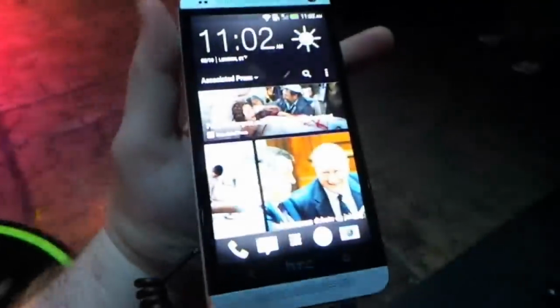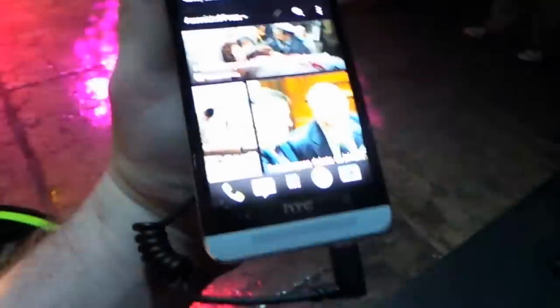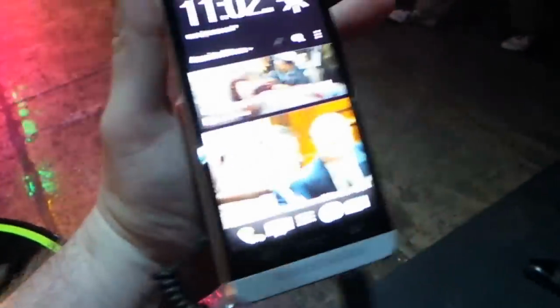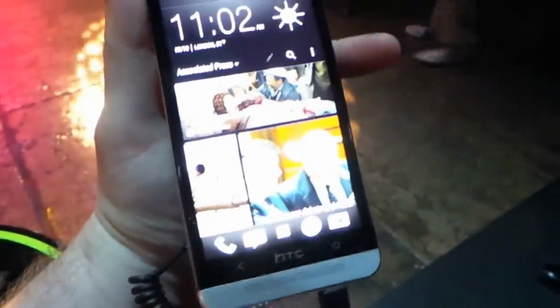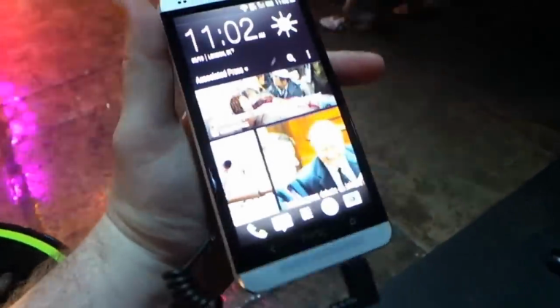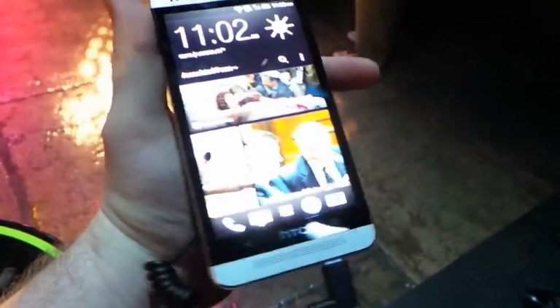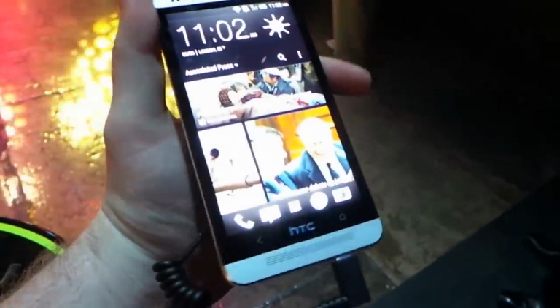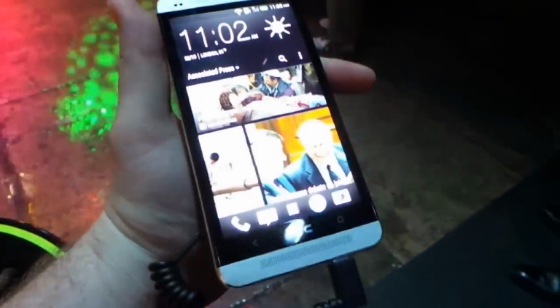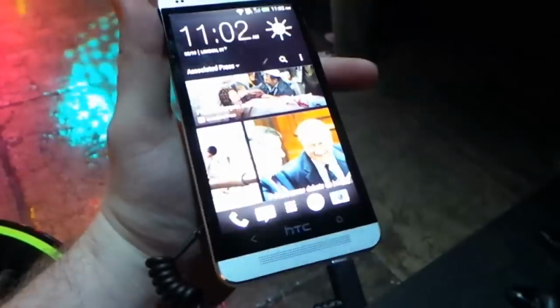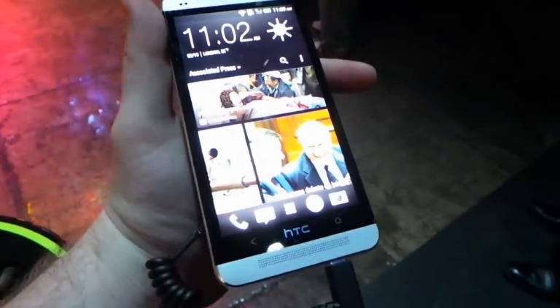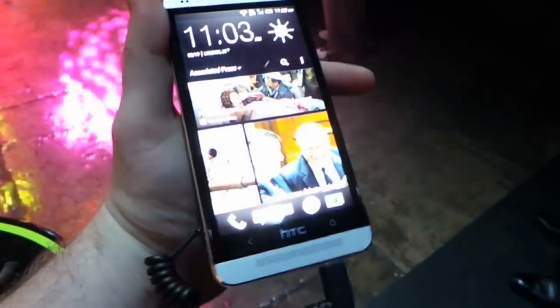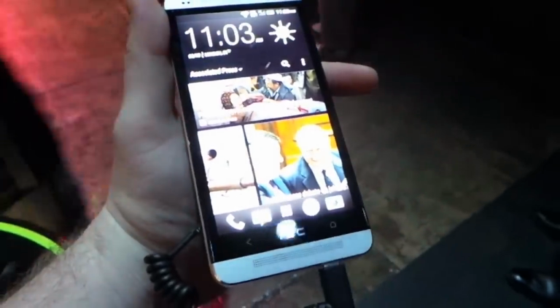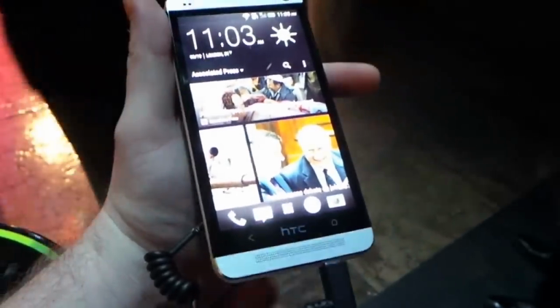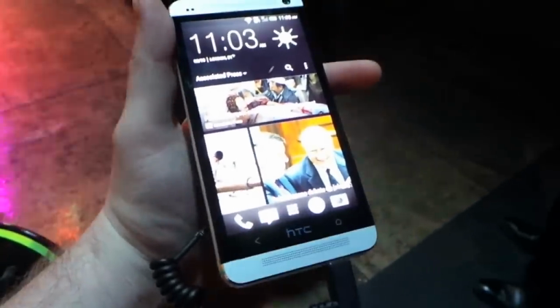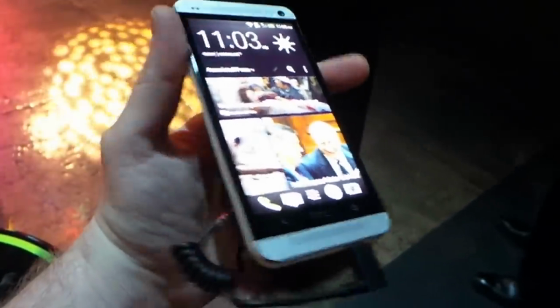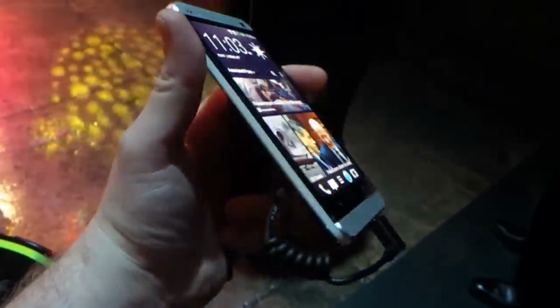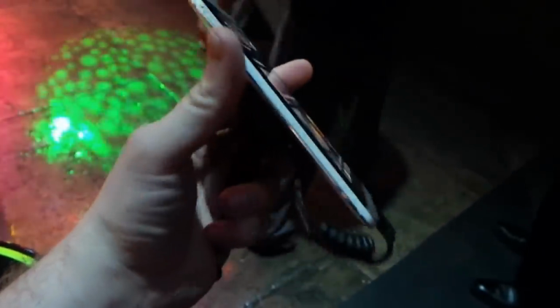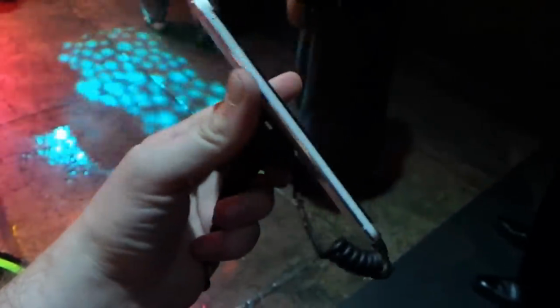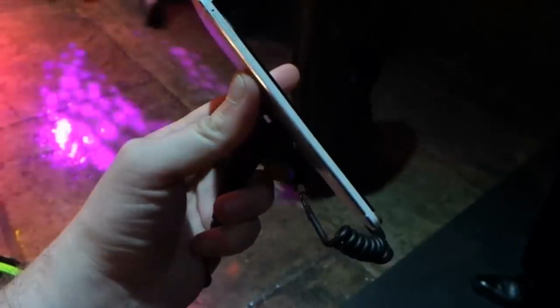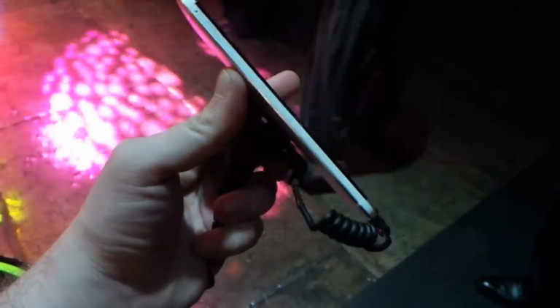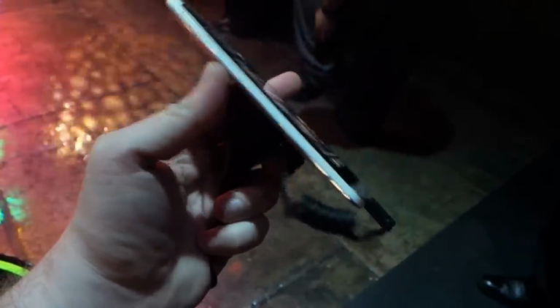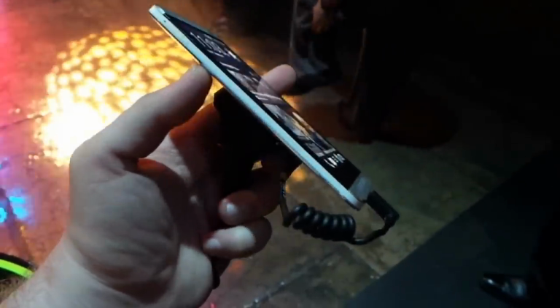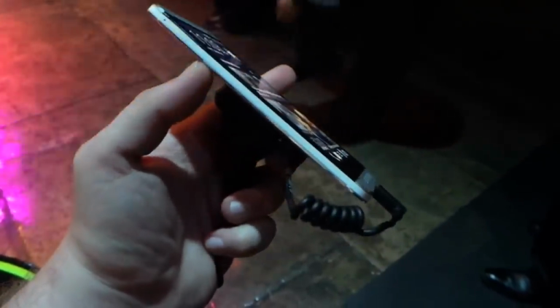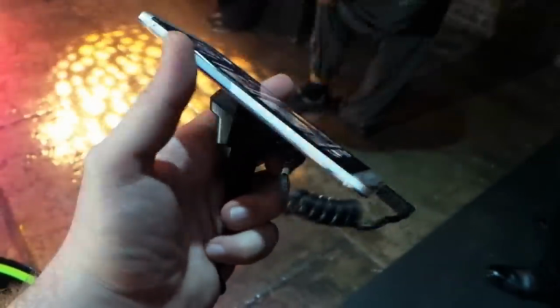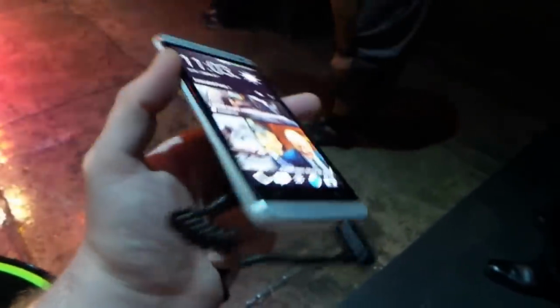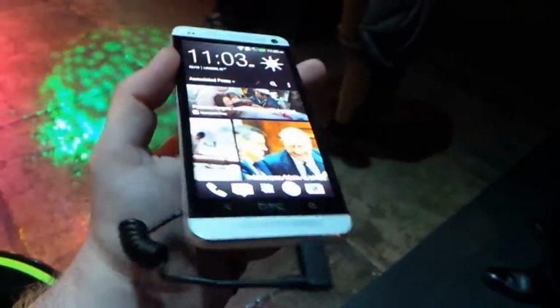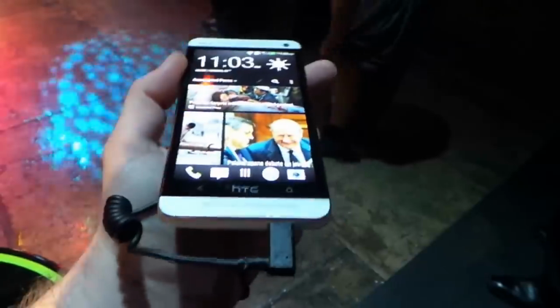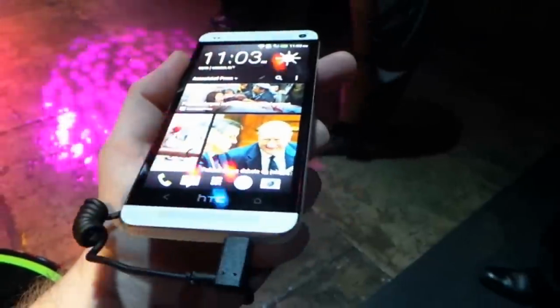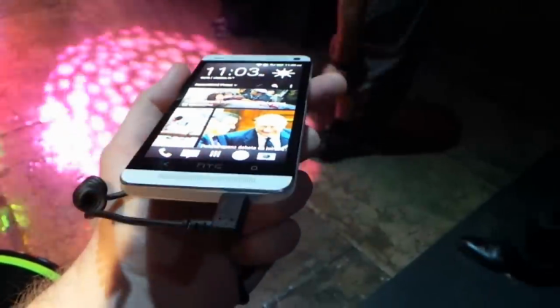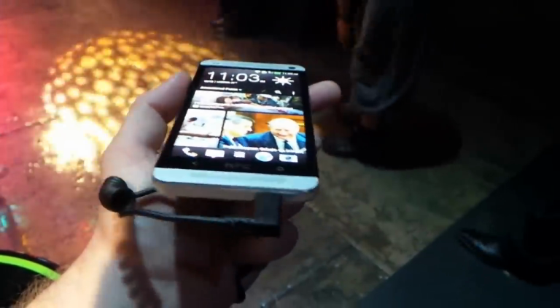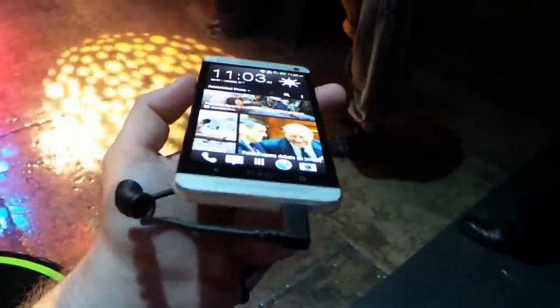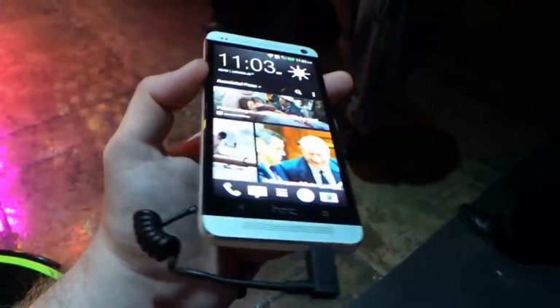Hey guys, Blake here from IntuMobile. Today we're taking a very quick look at the new HTC One. This is obviously HTC's latest flagship handset device and we're going to give you a quick hardware tour and a little bit of software while we're at it.